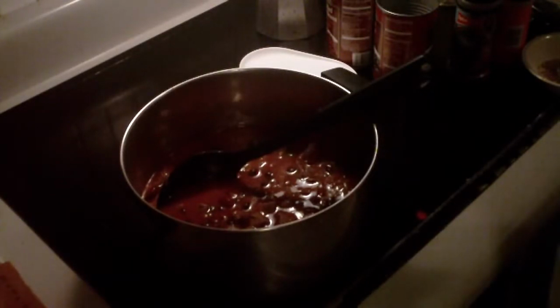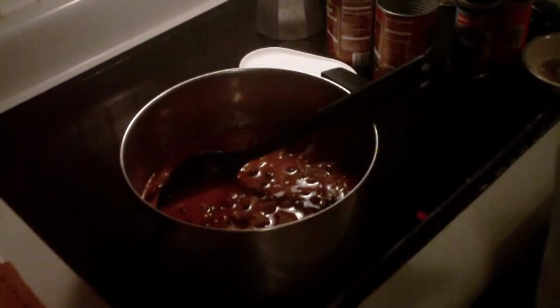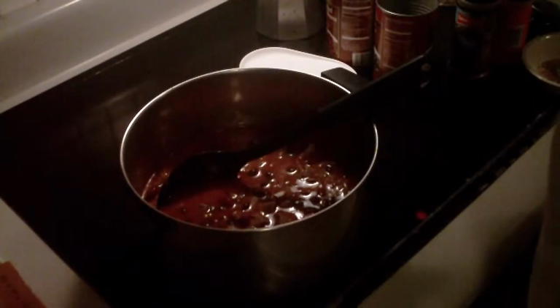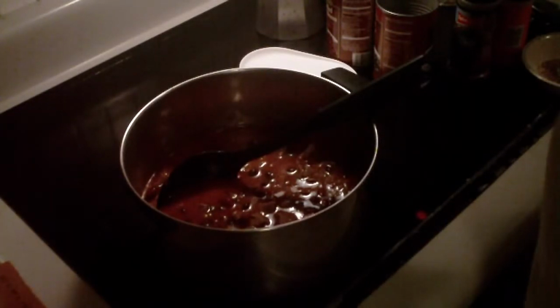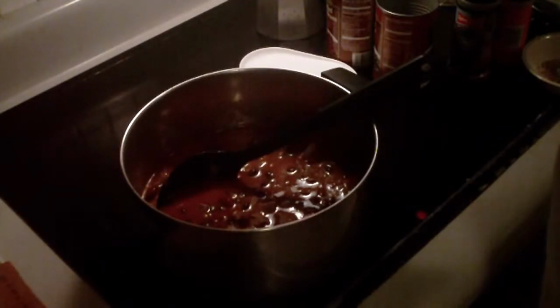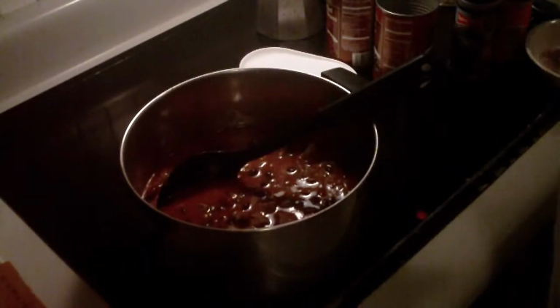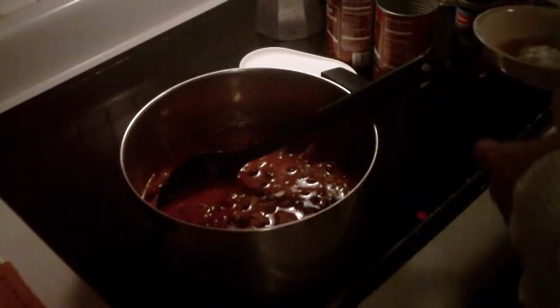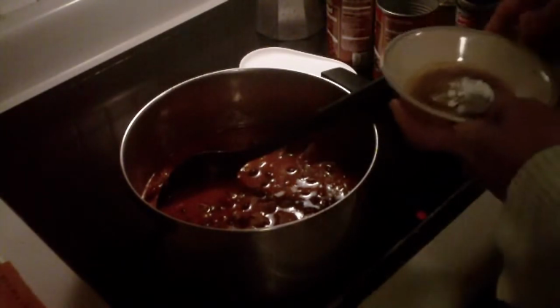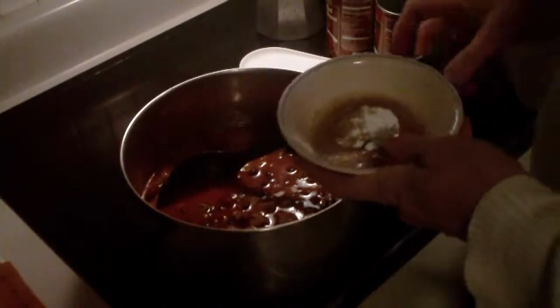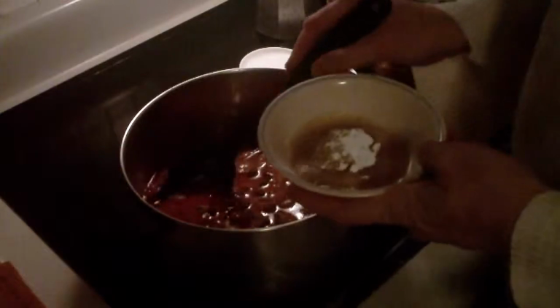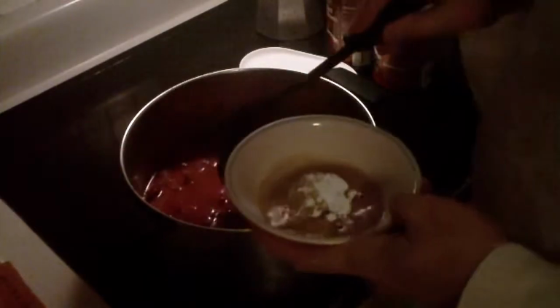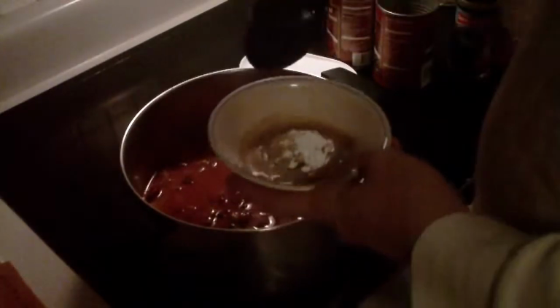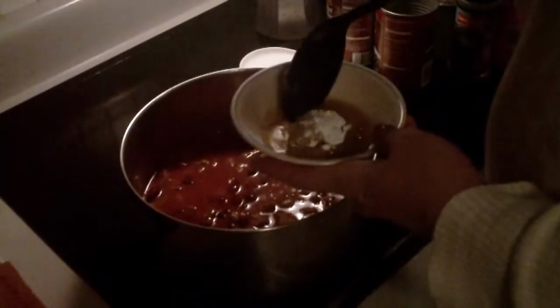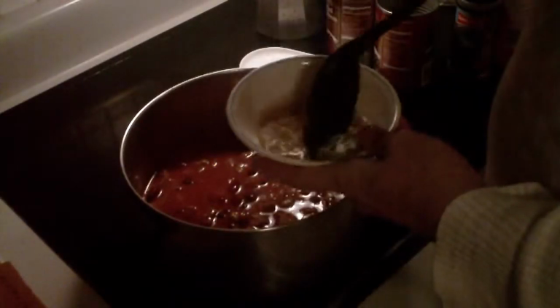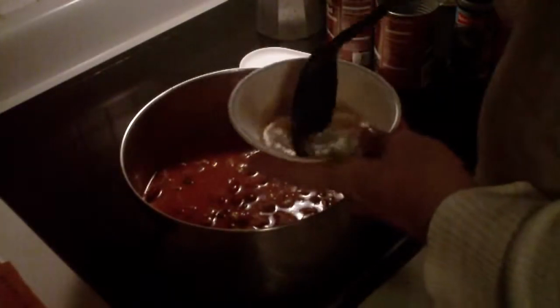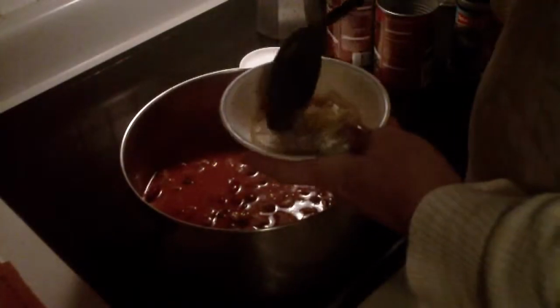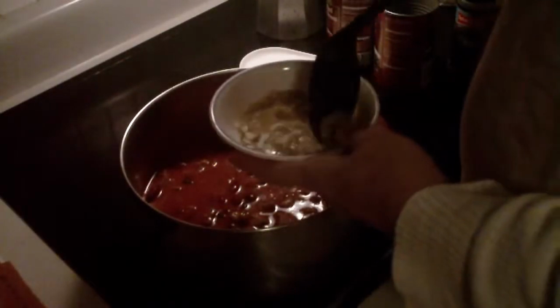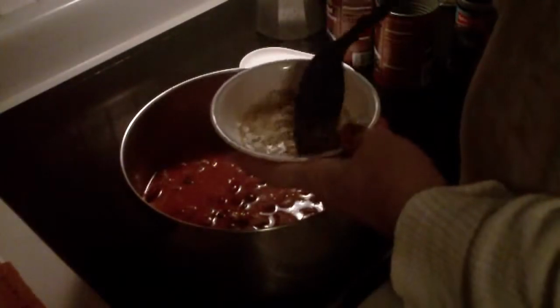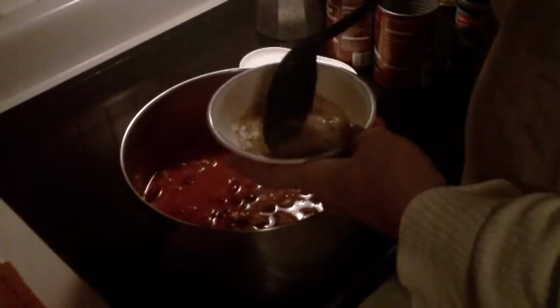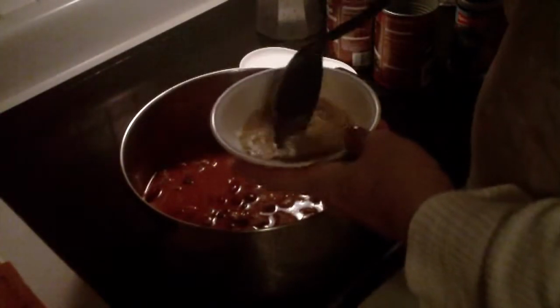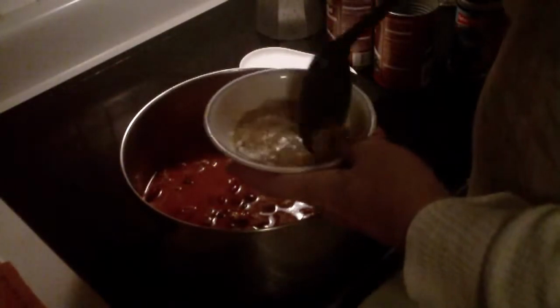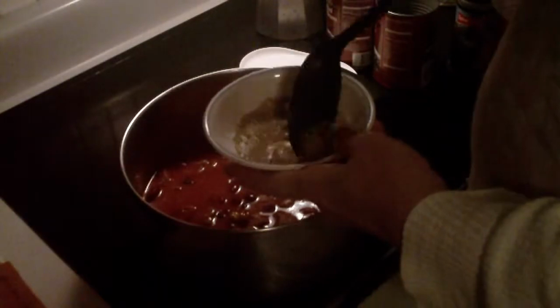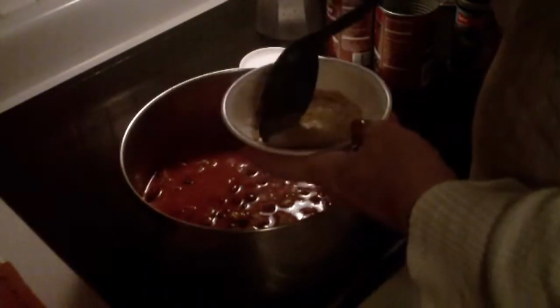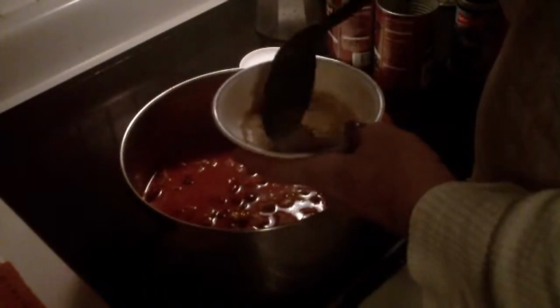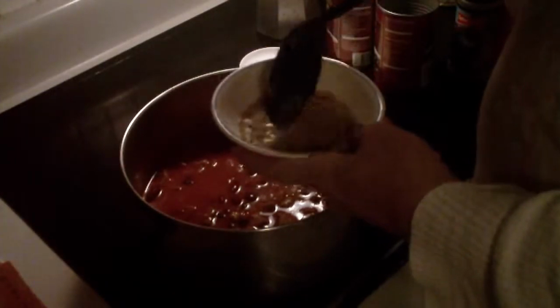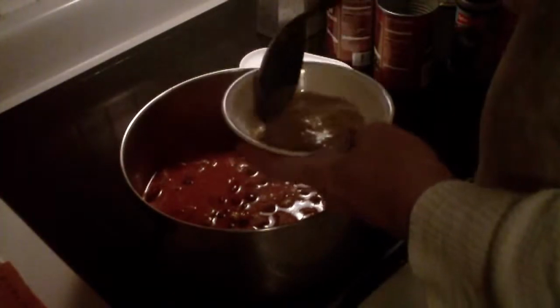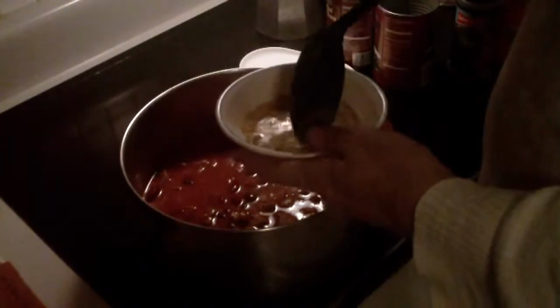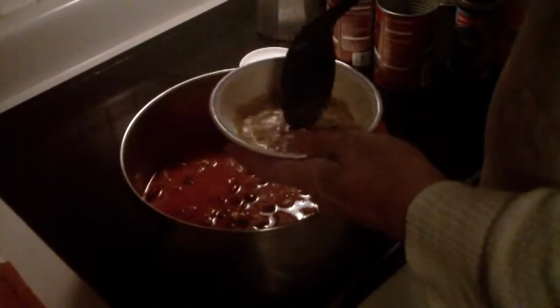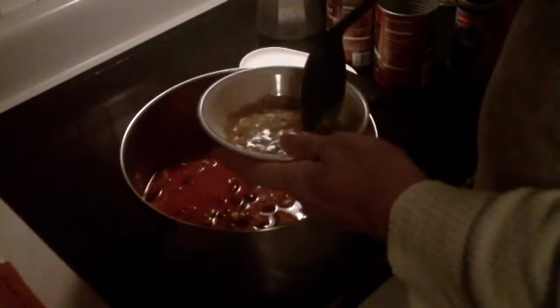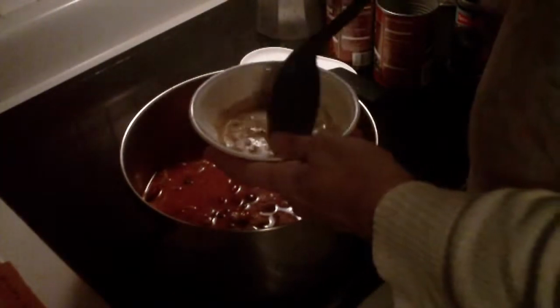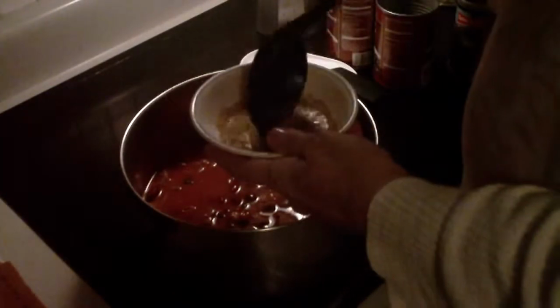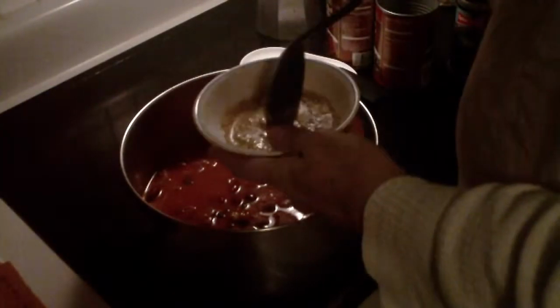I don't think I'll use that can of tomato sauce. What I did here: I put some beef bouillon and water and a little cornstarch, because I like my chili kind of thick. I don't like it watery like soup.